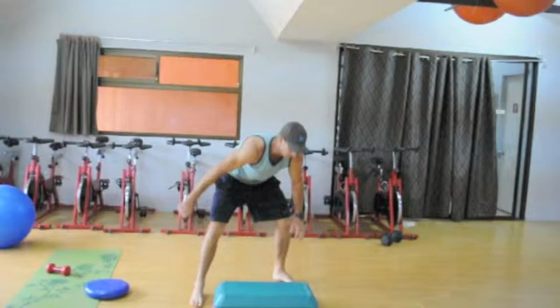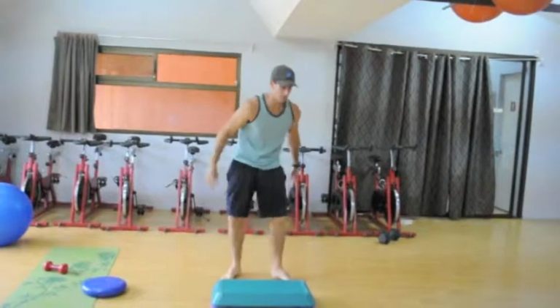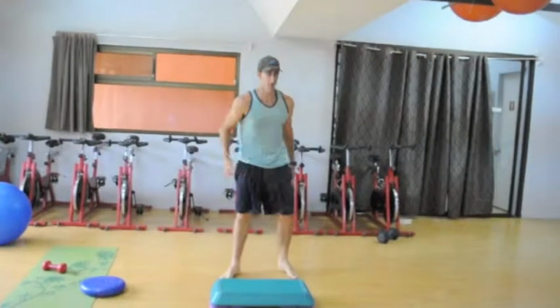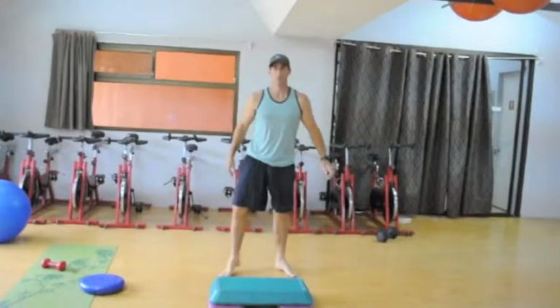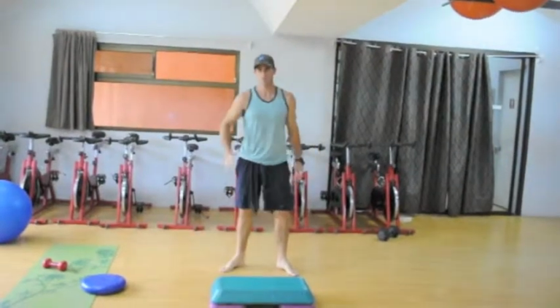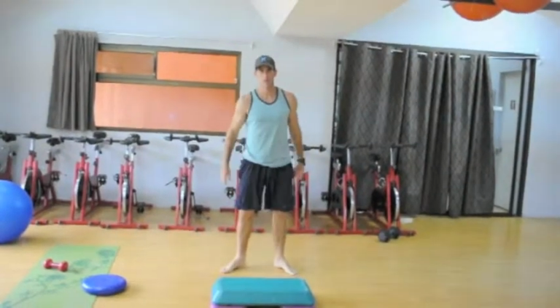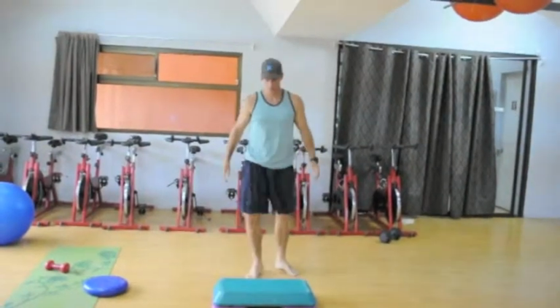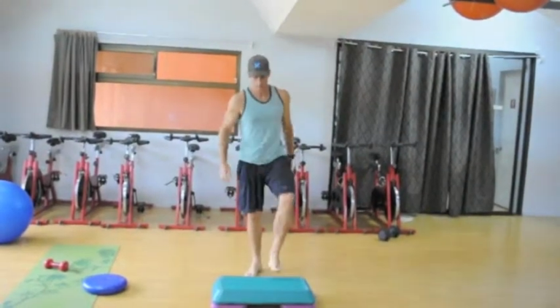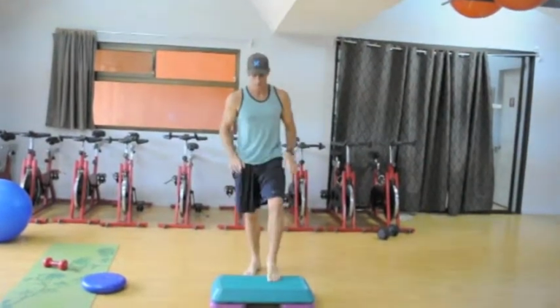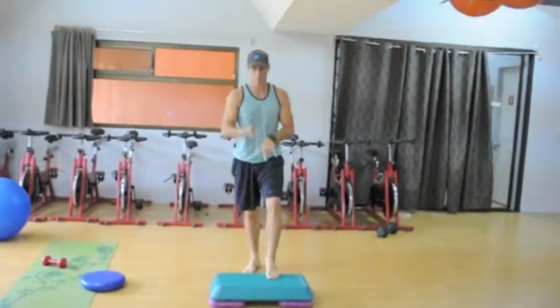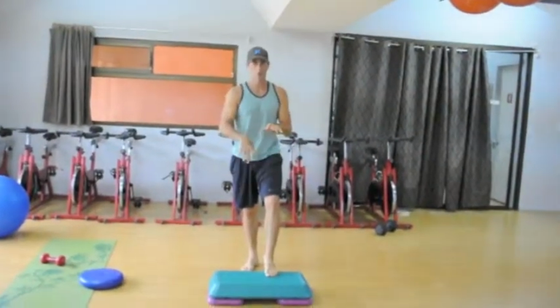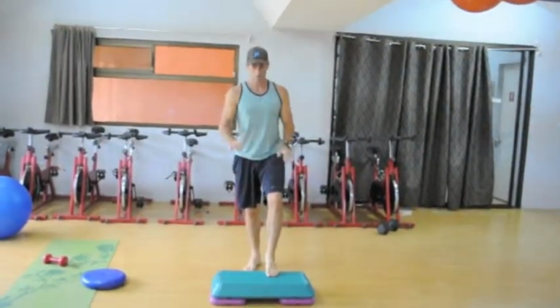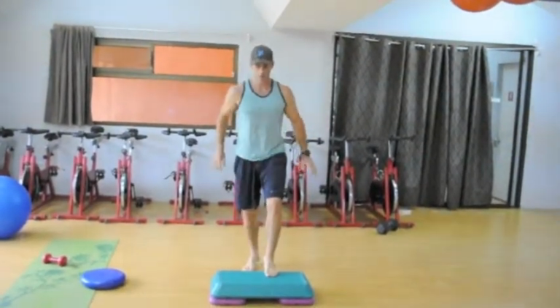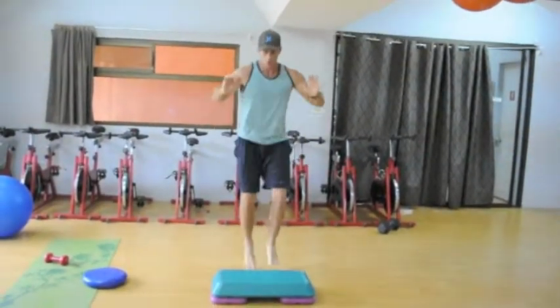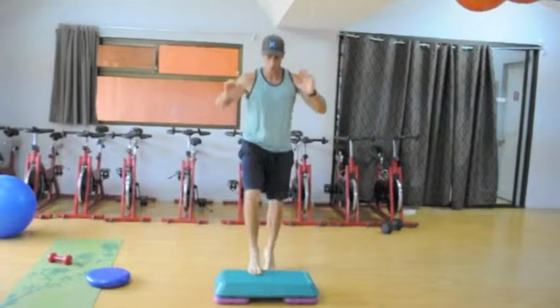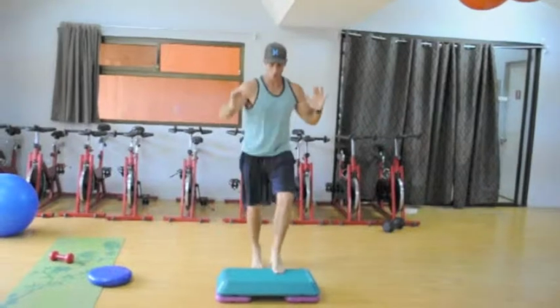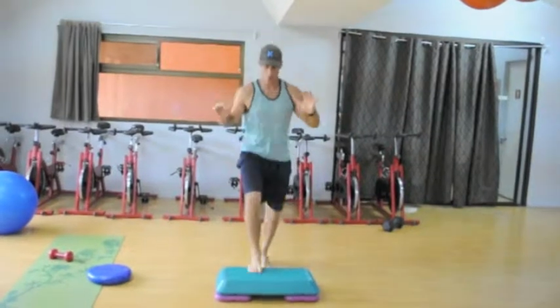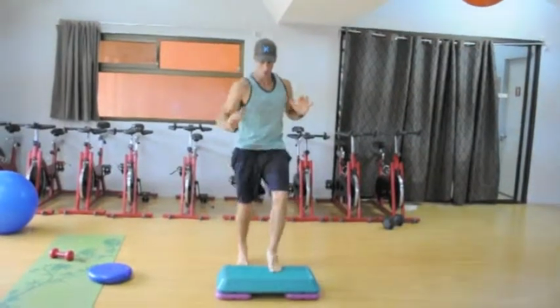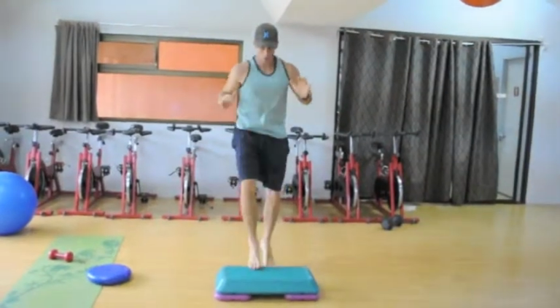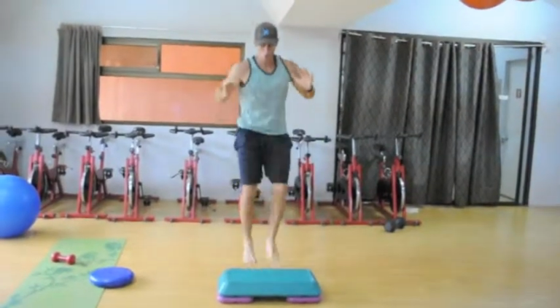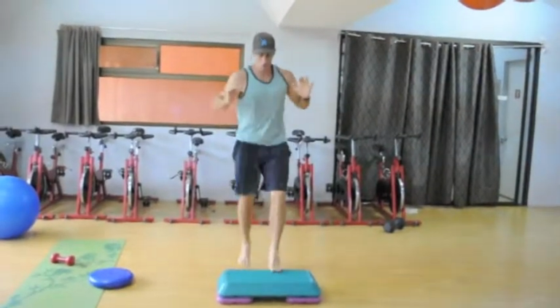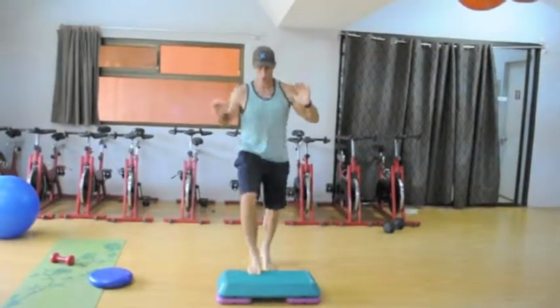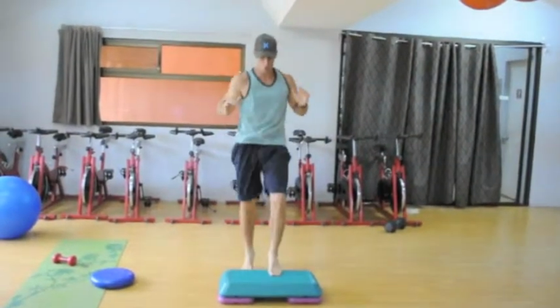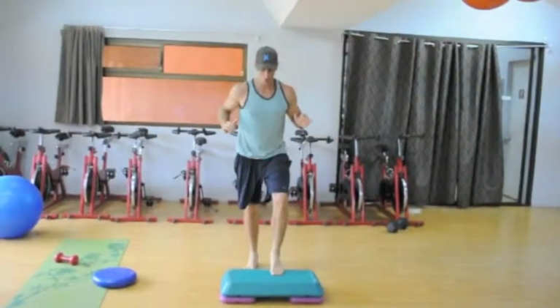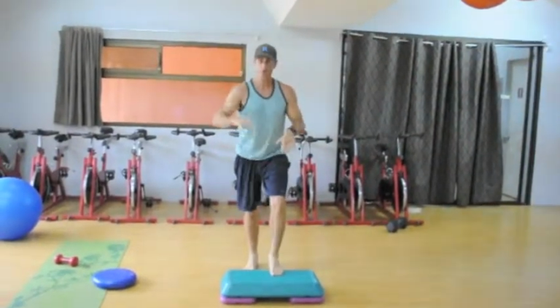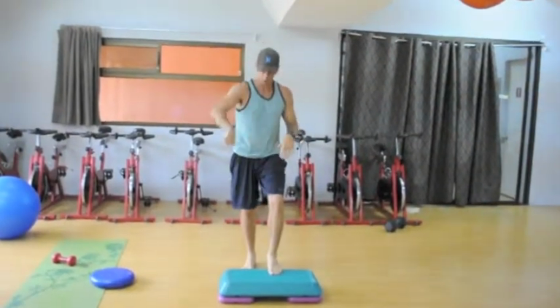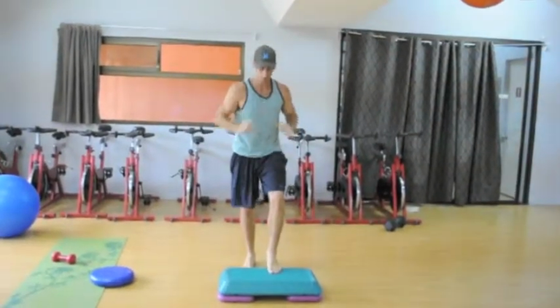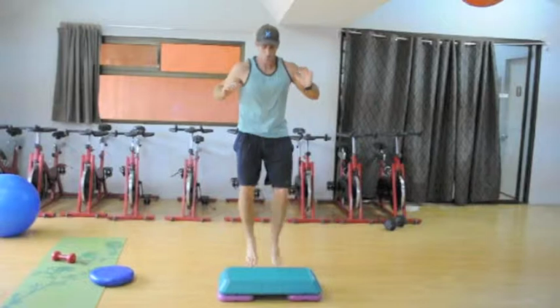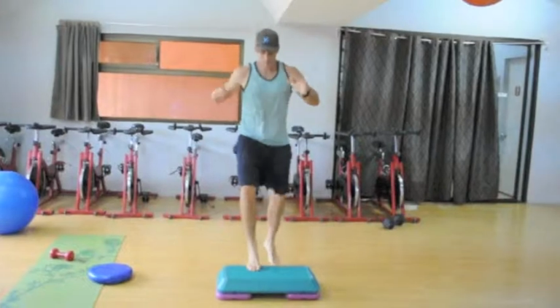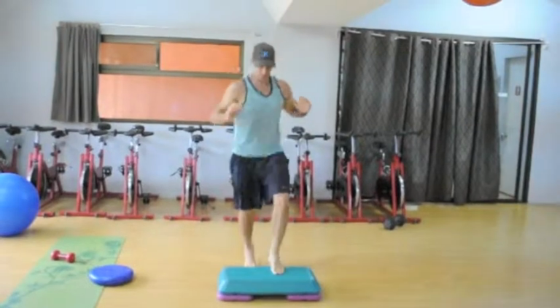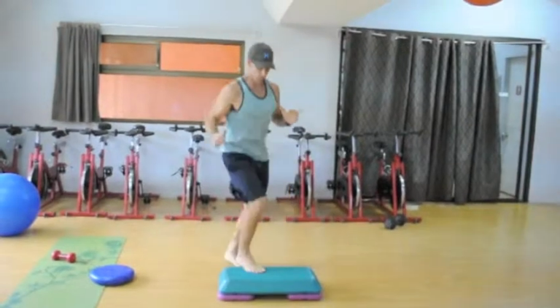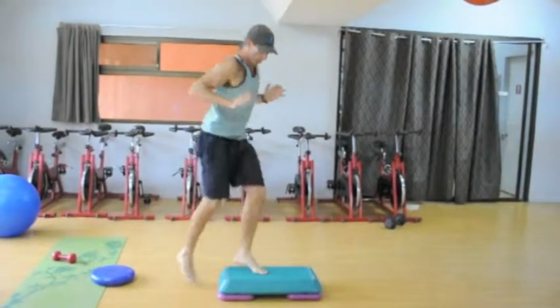Last up we've got some quick tap ups, just building on that footwork and coordination — straight up, quickly. As we progress and become more proficient we can go add some movement around the world.